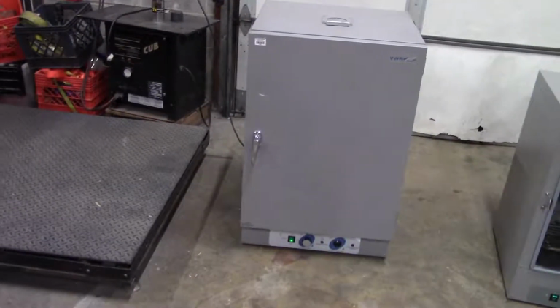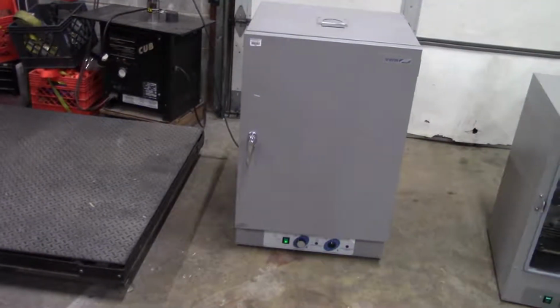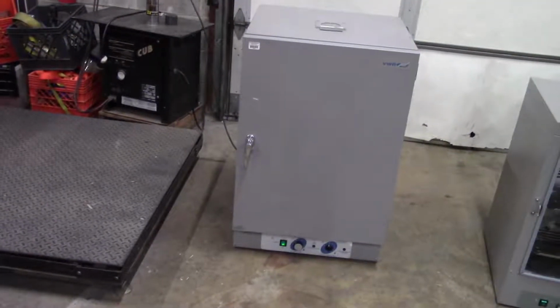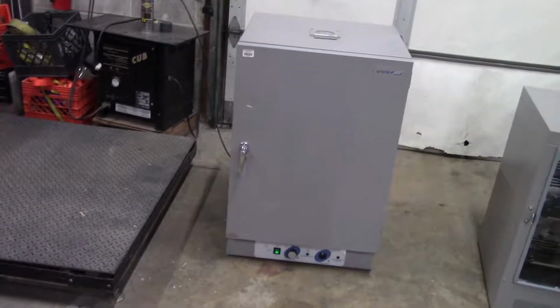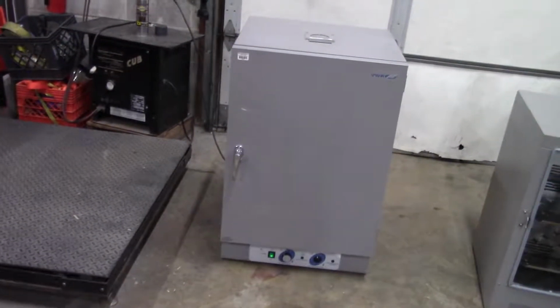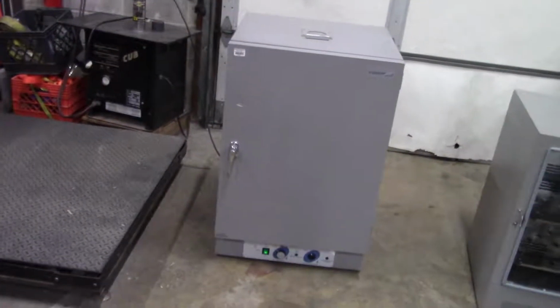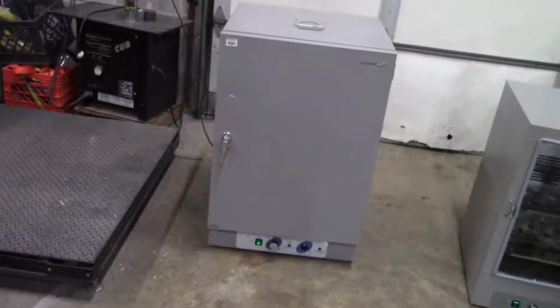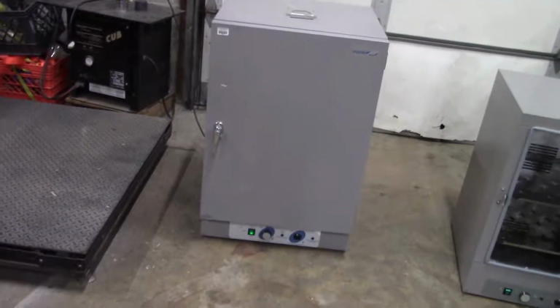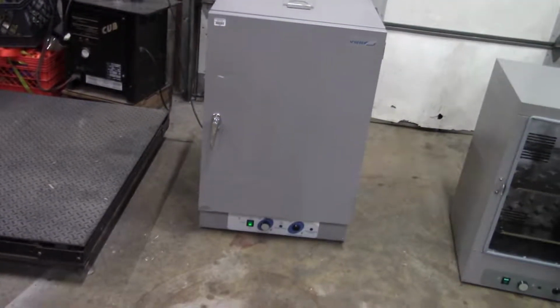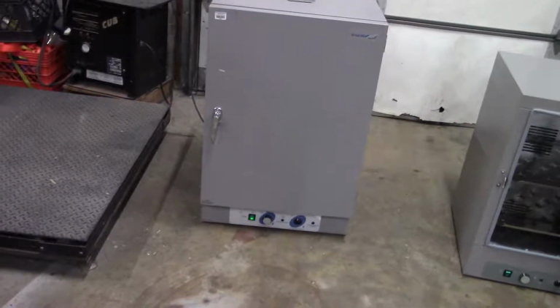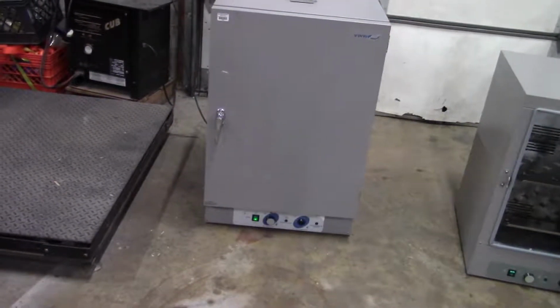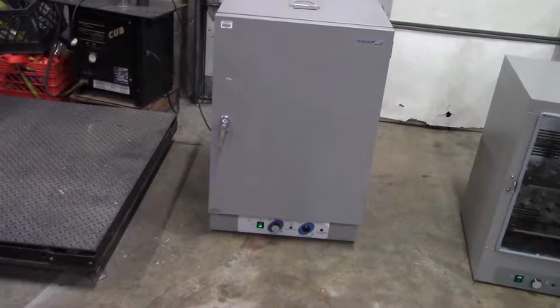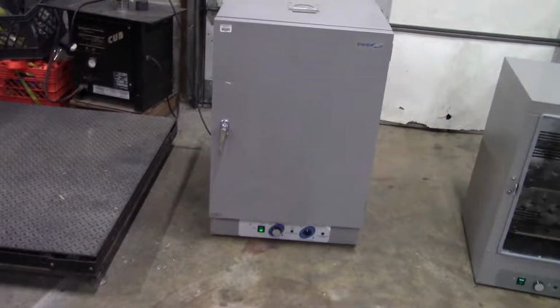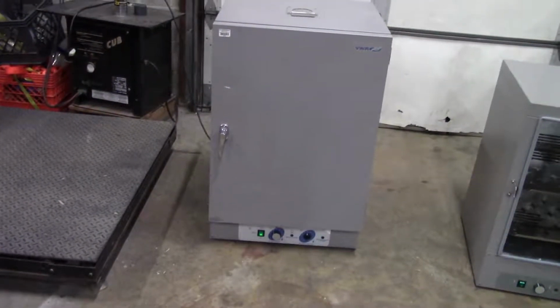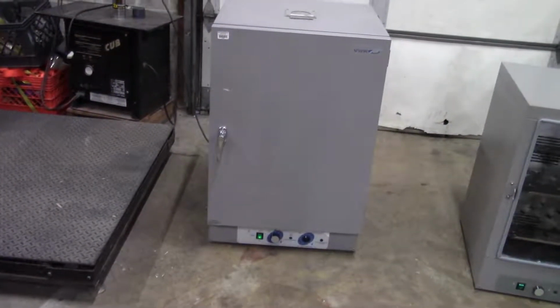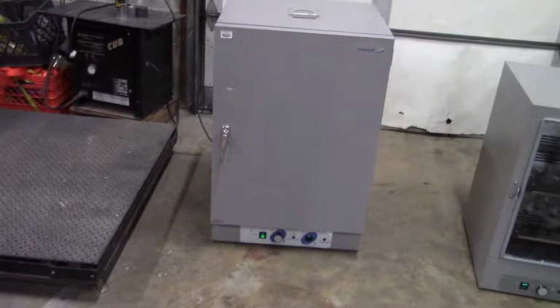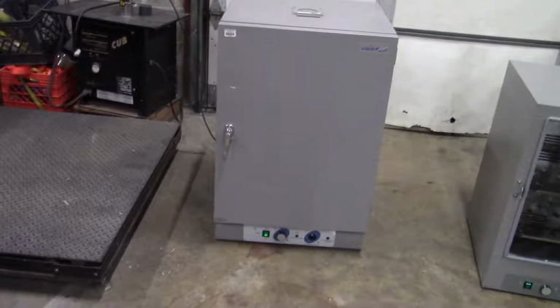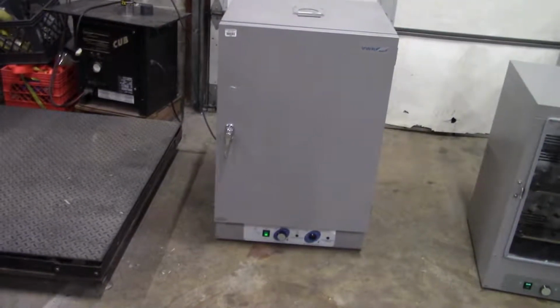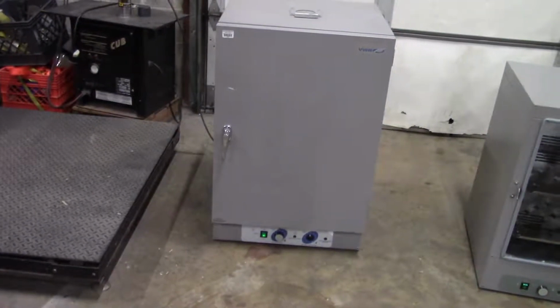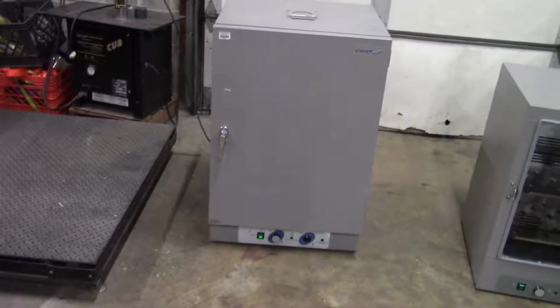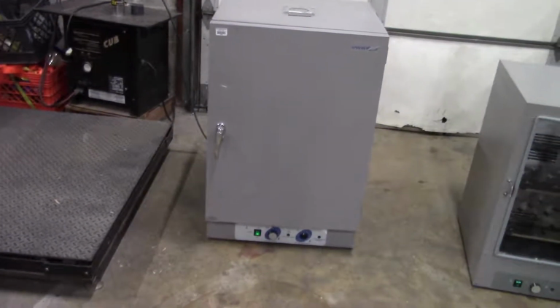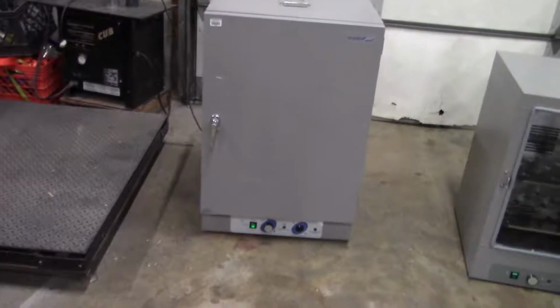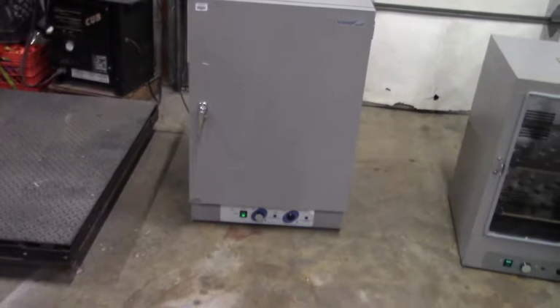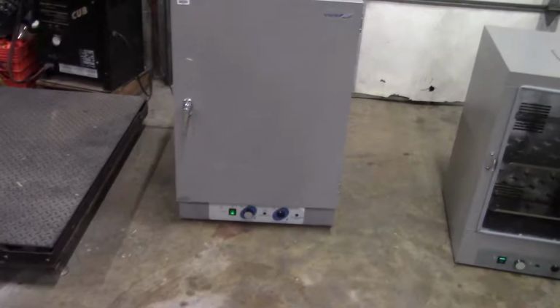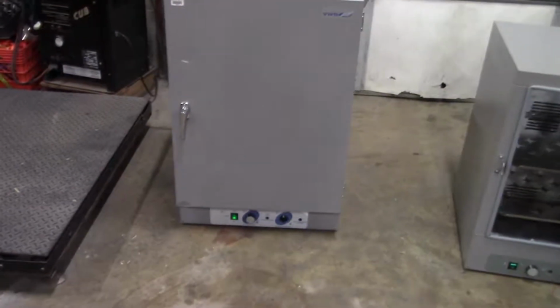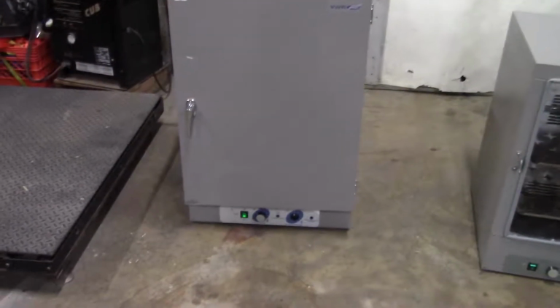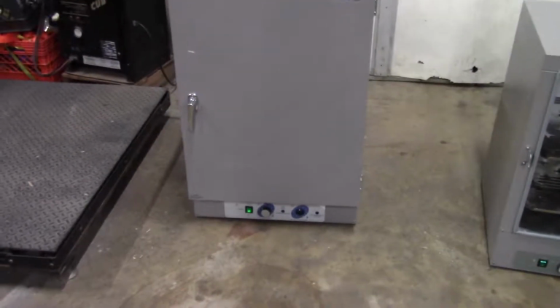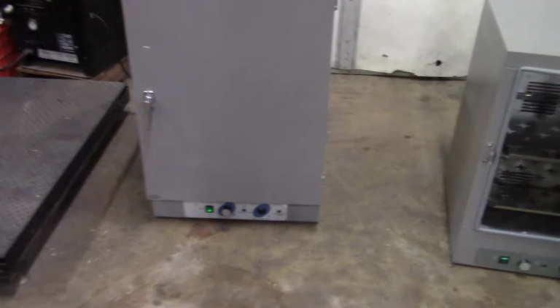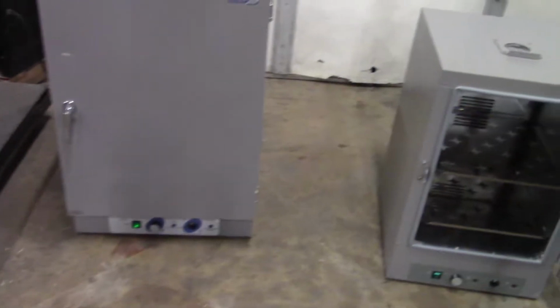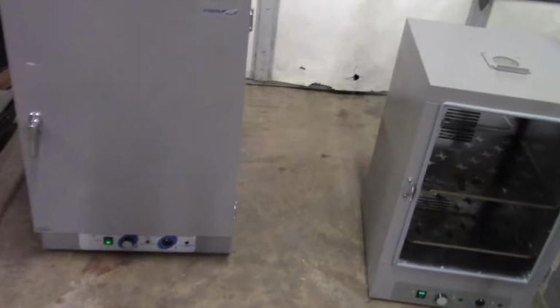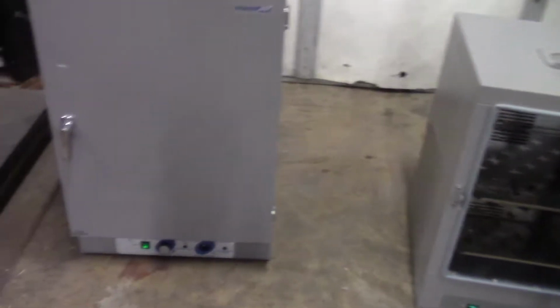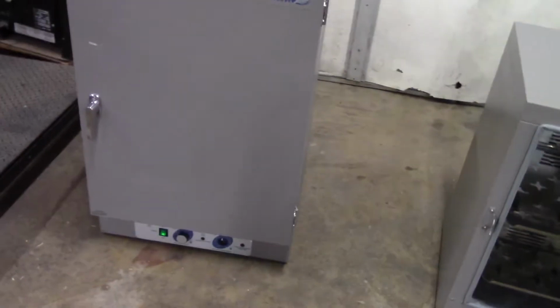Hi, this is Jim from HitechTrader. This is a VWR forced air oven manufactured by Sheldon Labs, model 1327F.